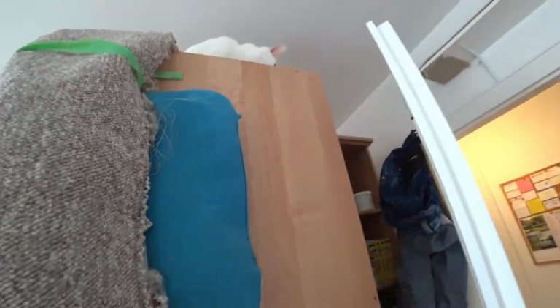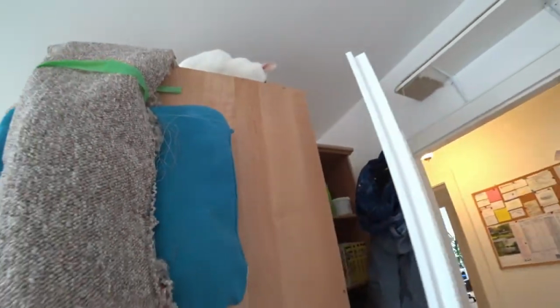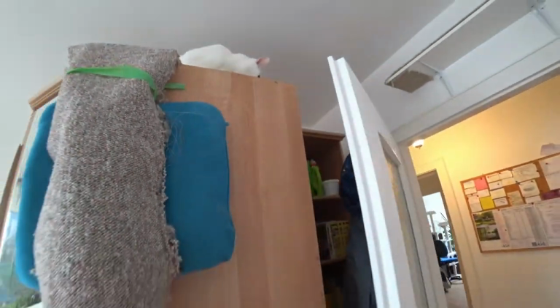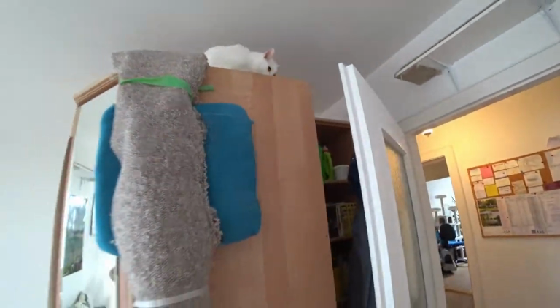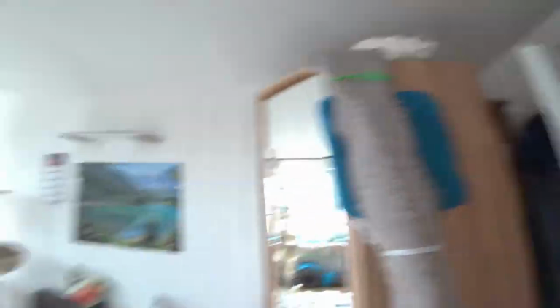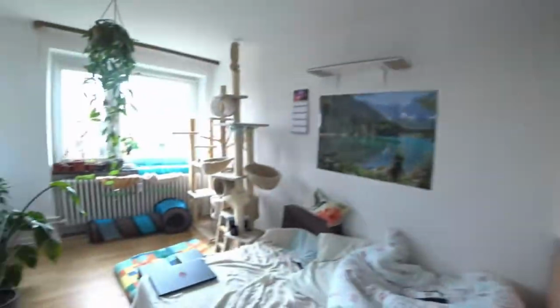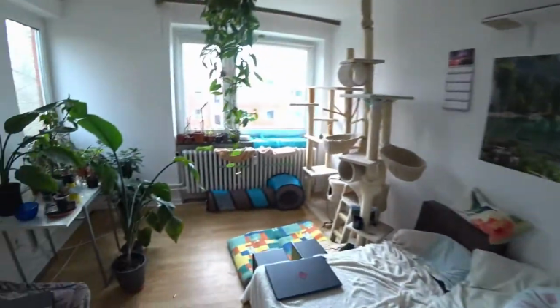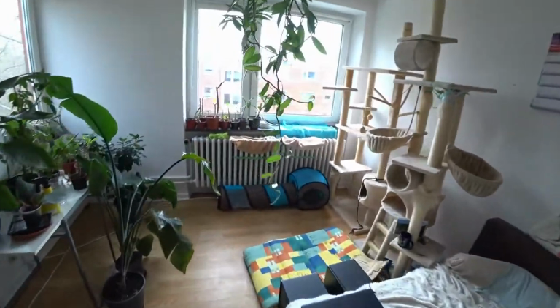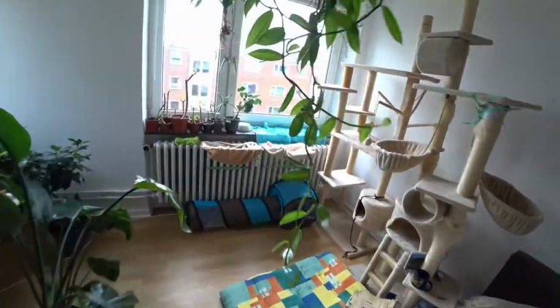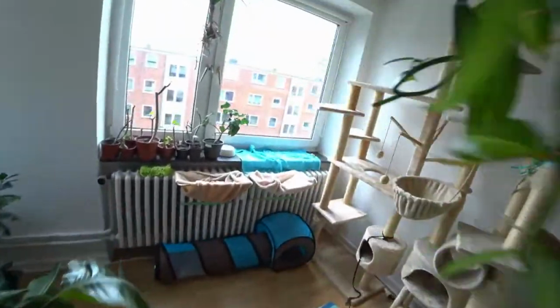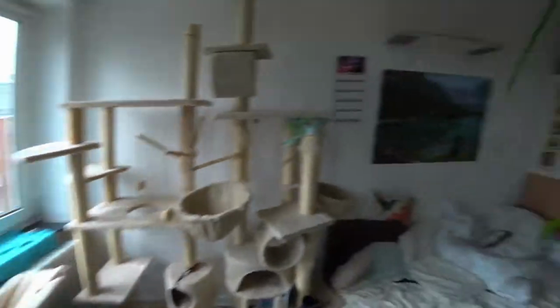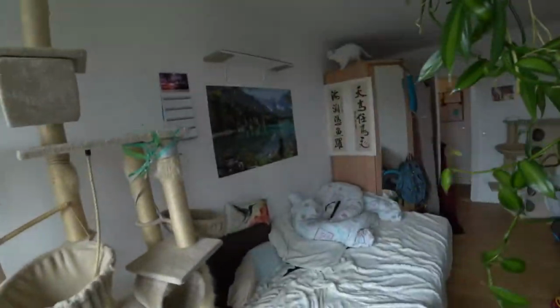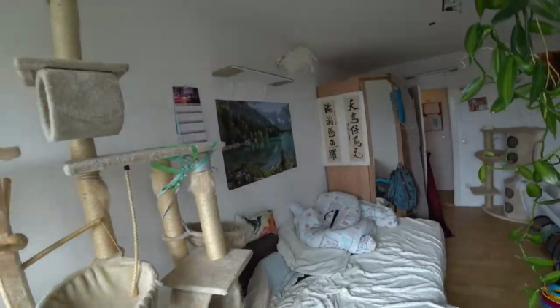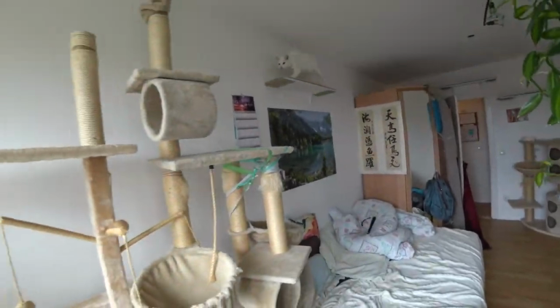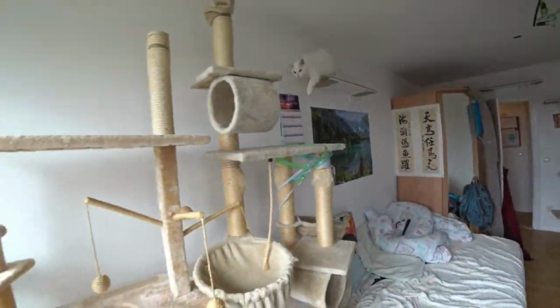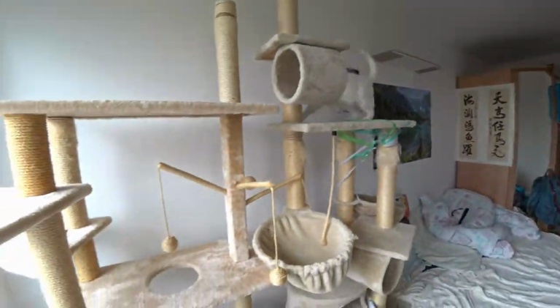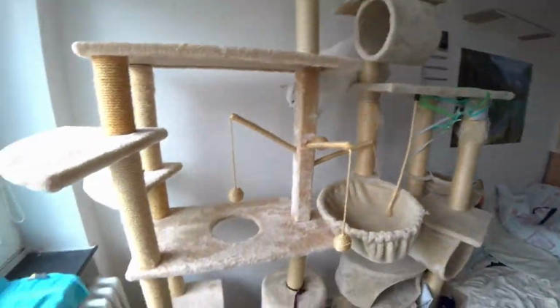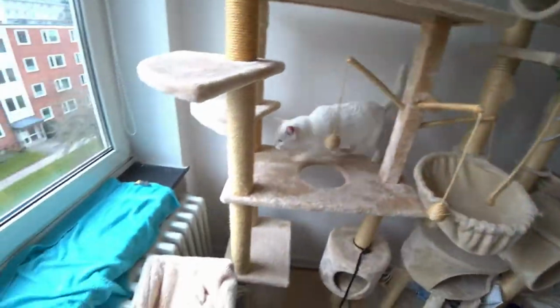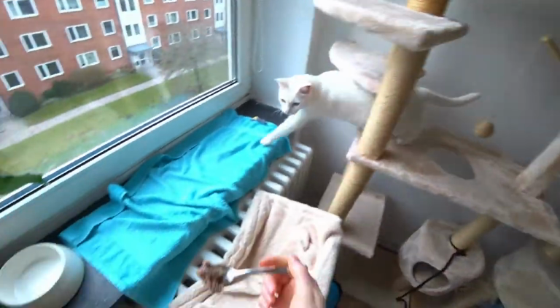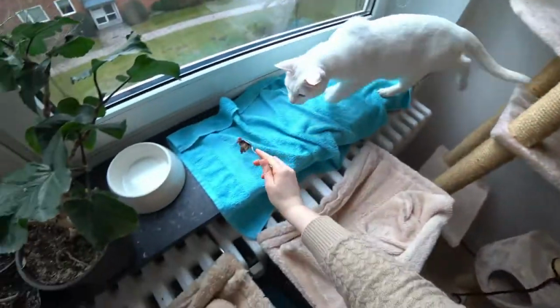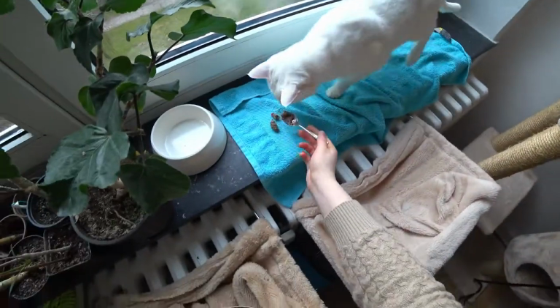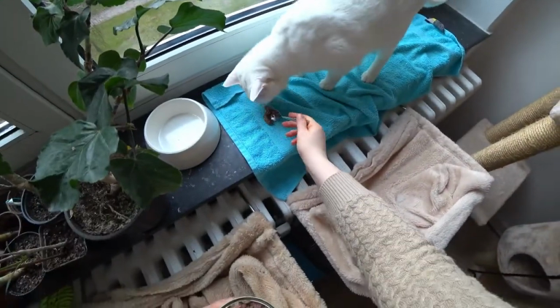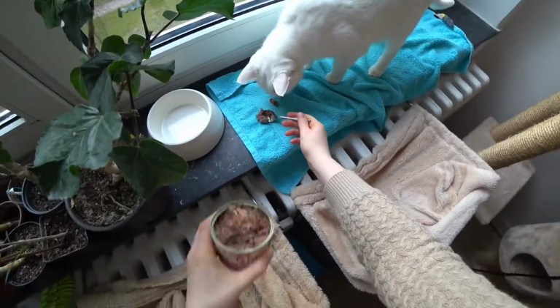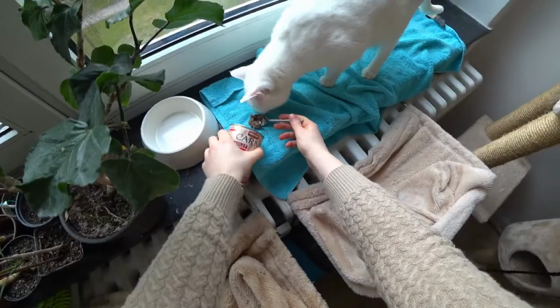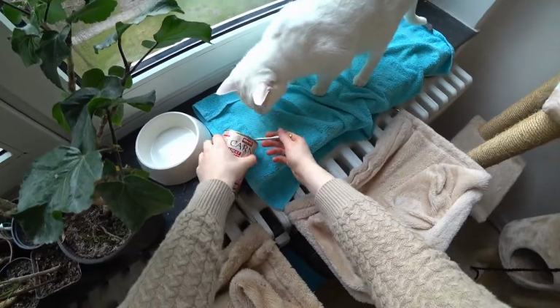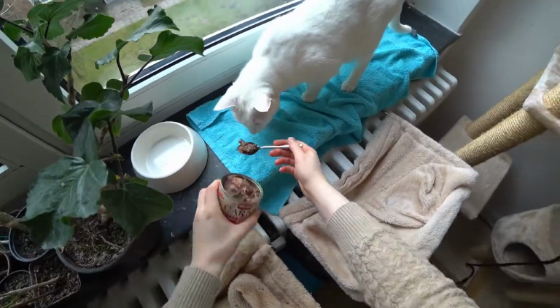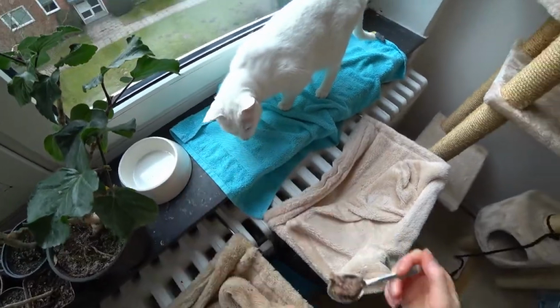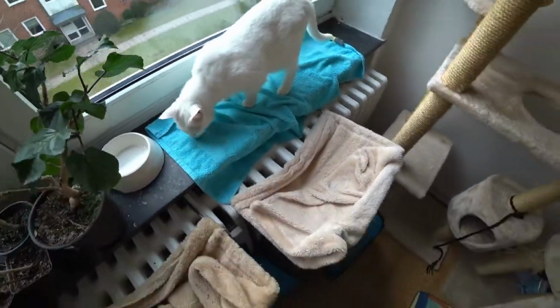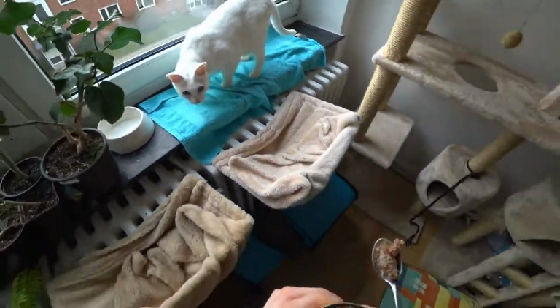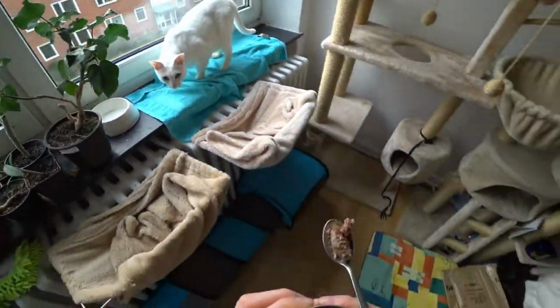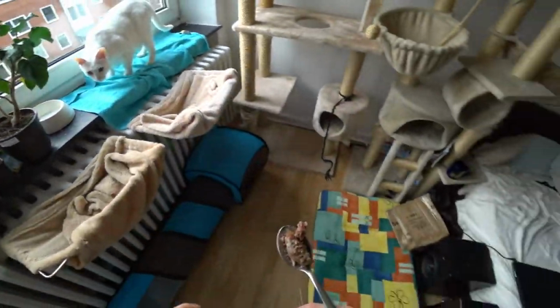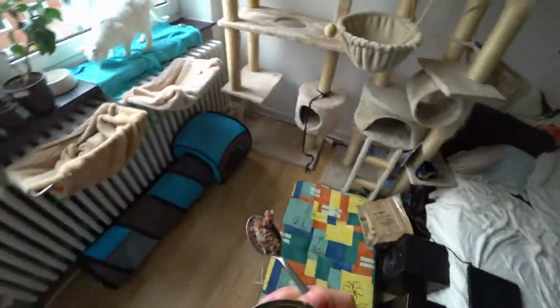I use the following techniques to guide my cats through the agility course. I let them follow a spoon with wet food, or I use a sound signal. I use a different sound signal for each of my cats.